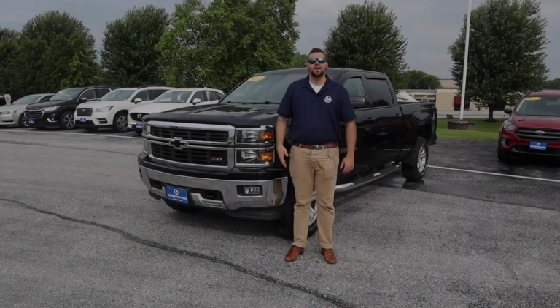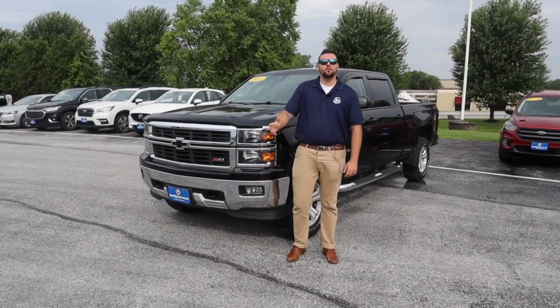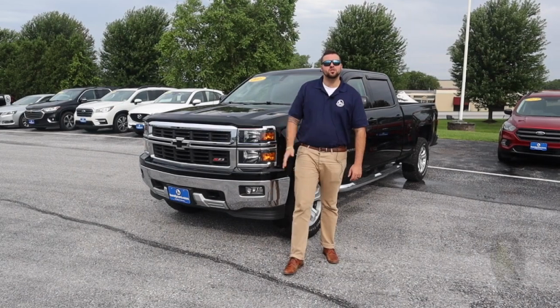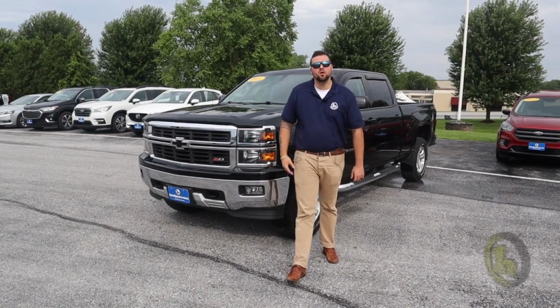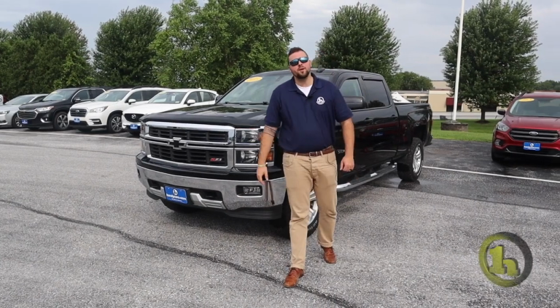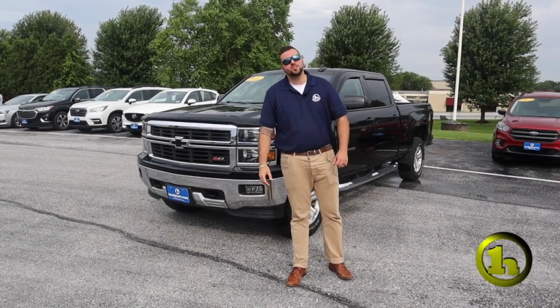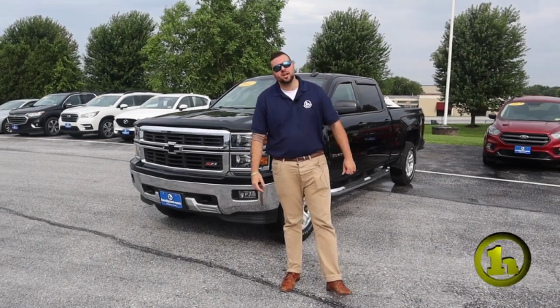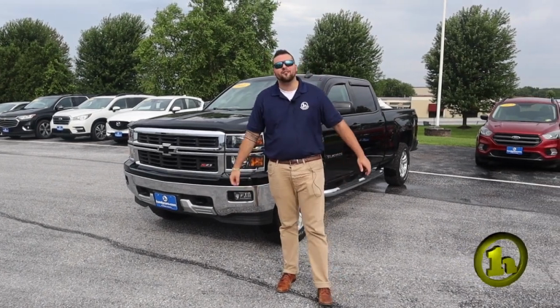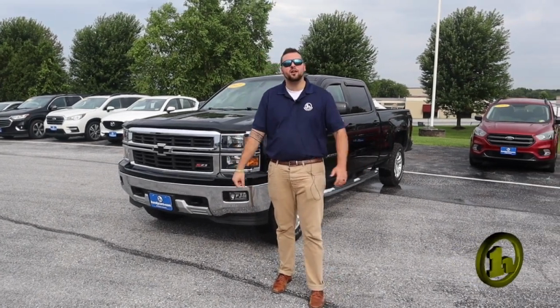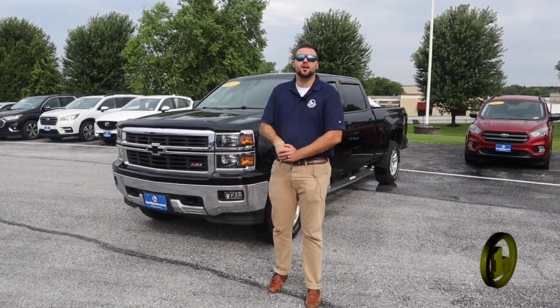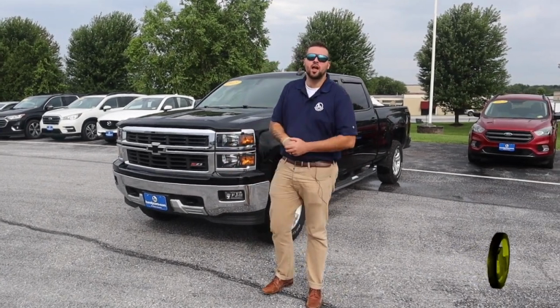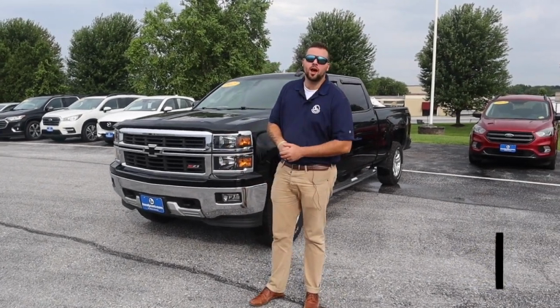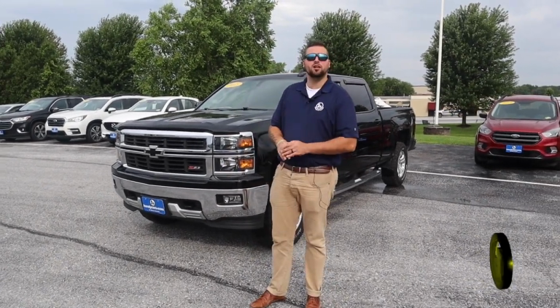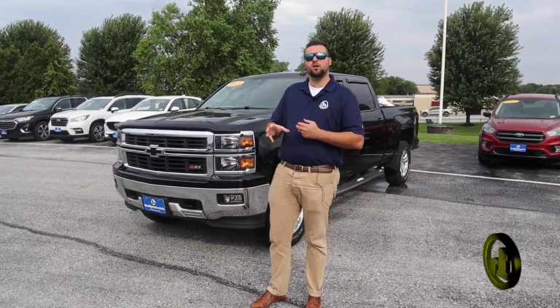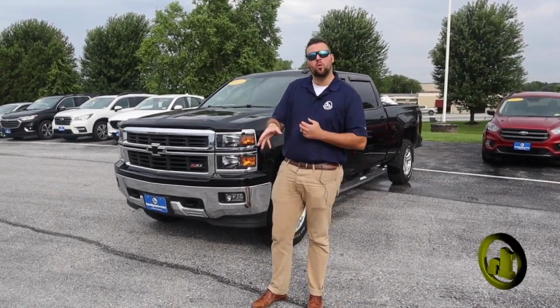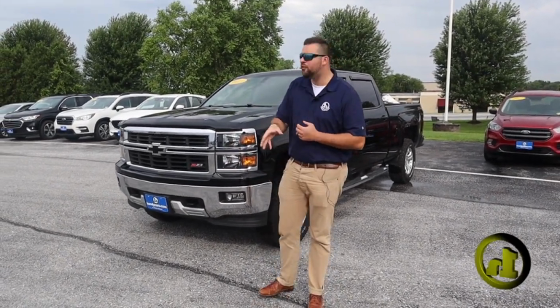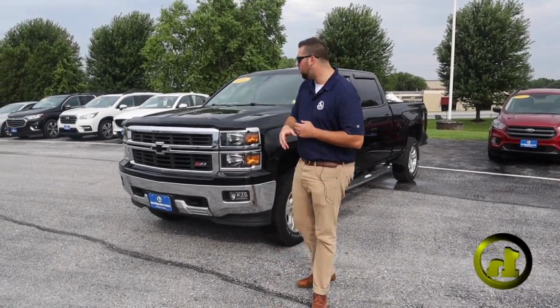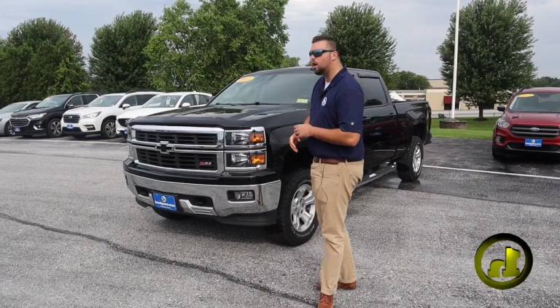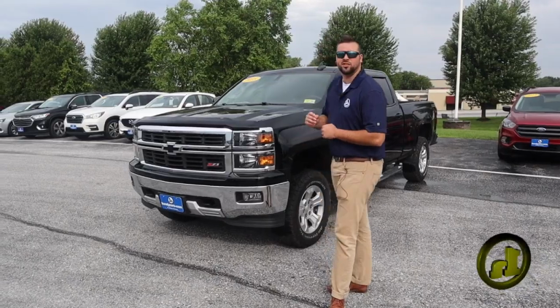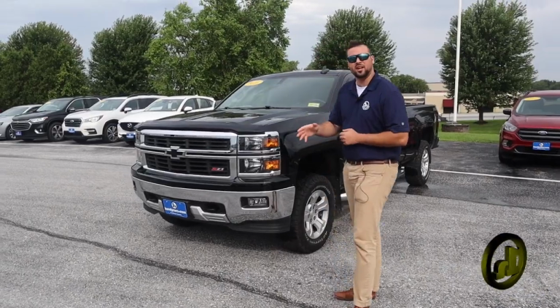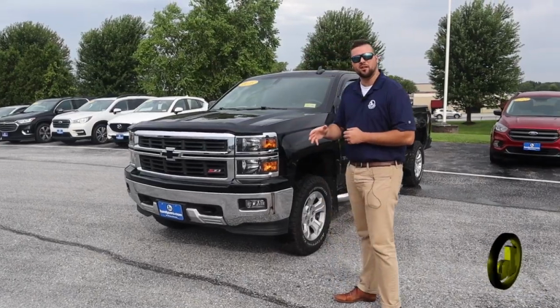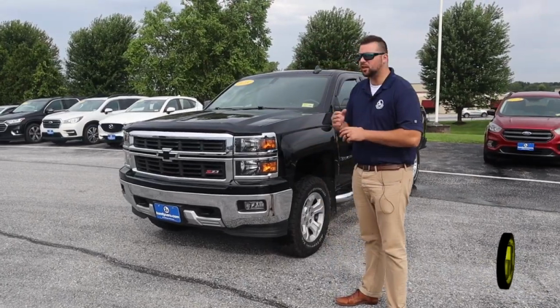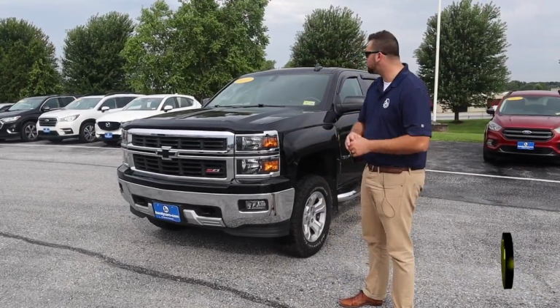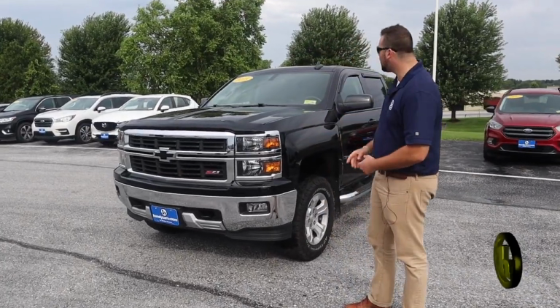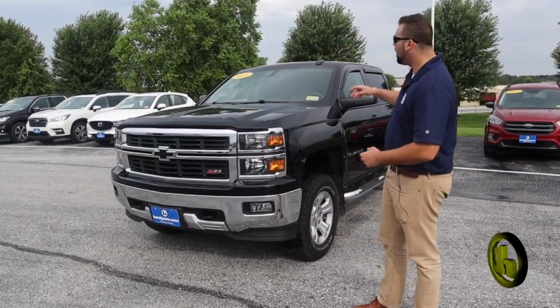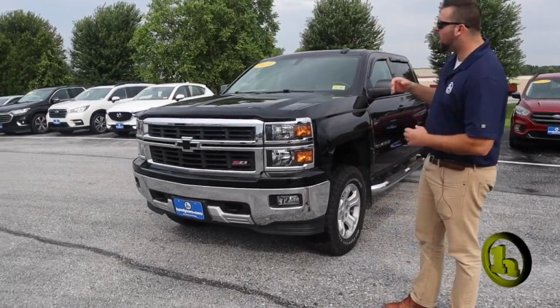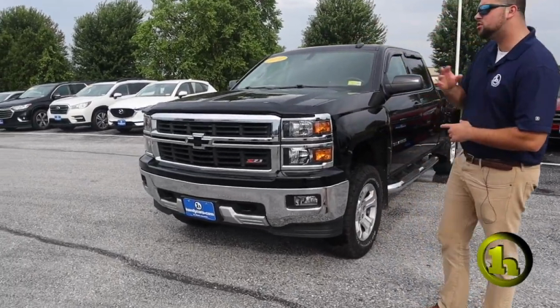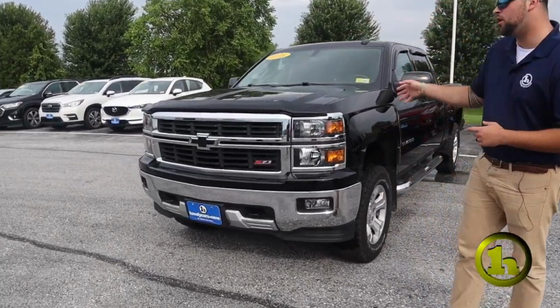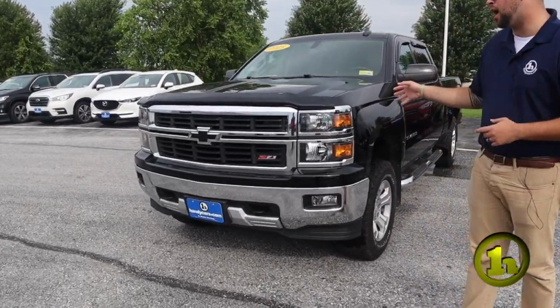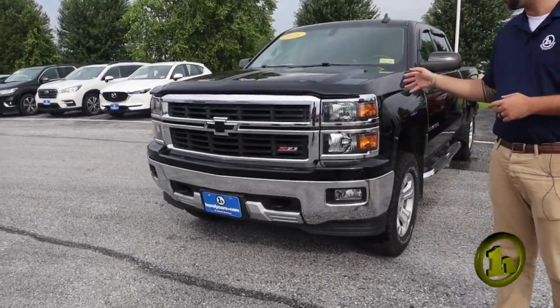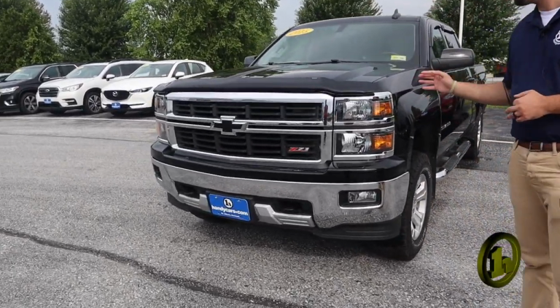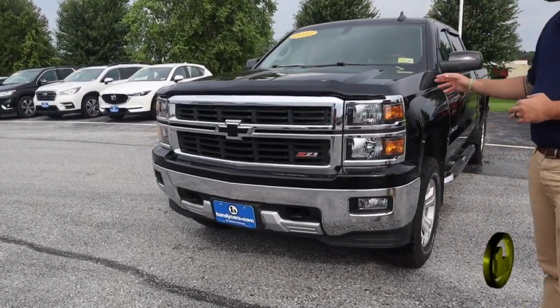Hey Rick, what's going on man? It's Jake here from Handy Chevrolet. I wanted to make you a quick video so you could get a better look at the truck. This is the one I was talking about.